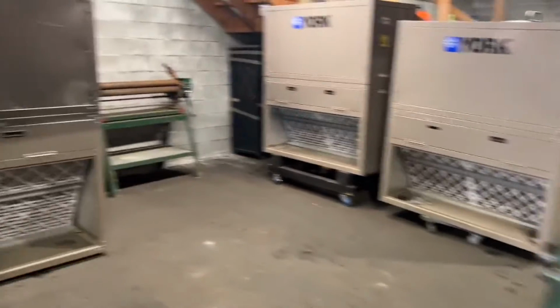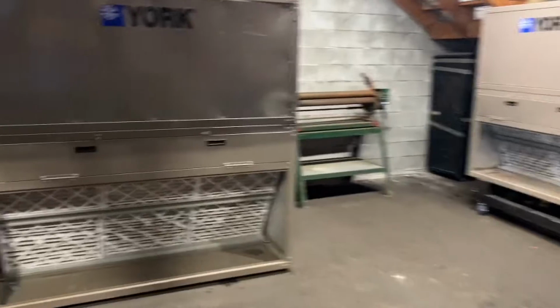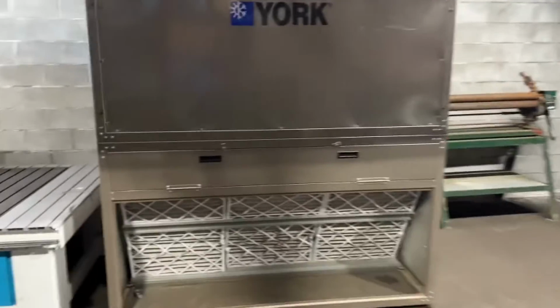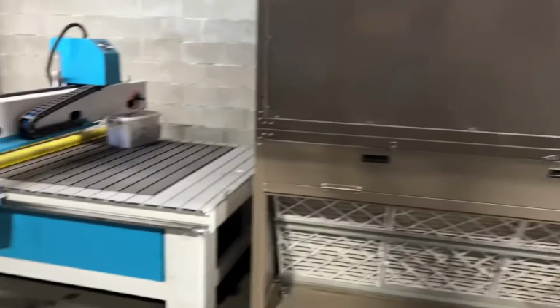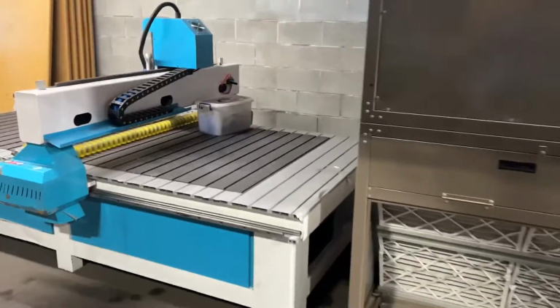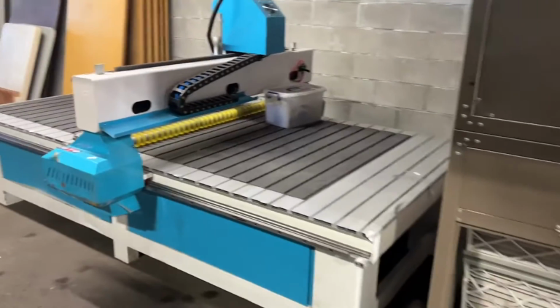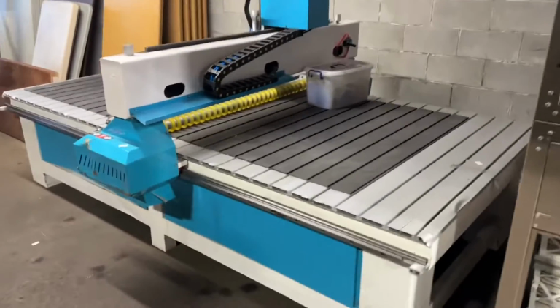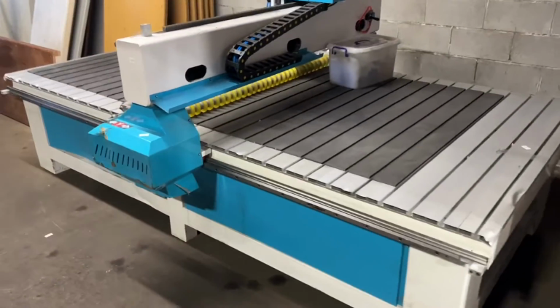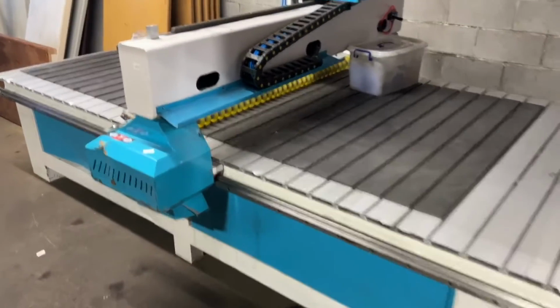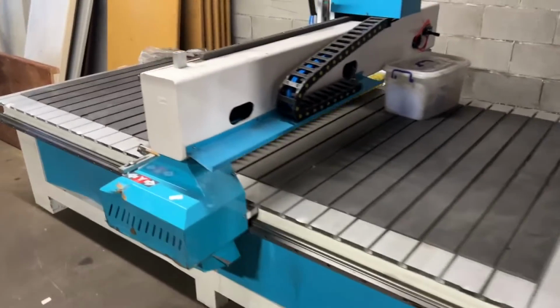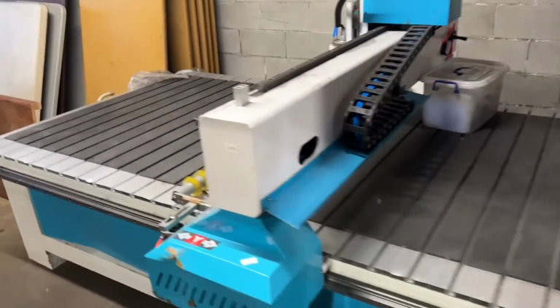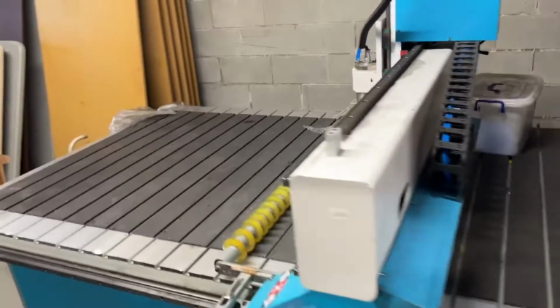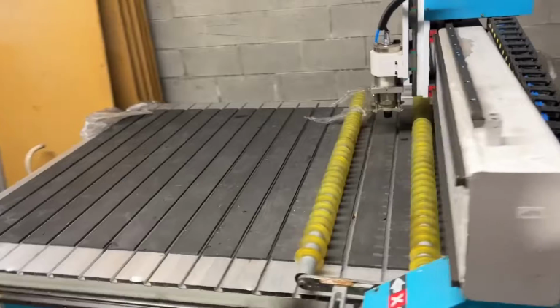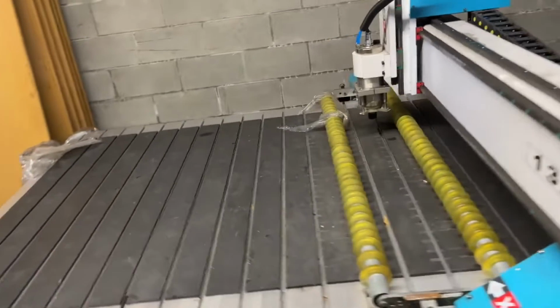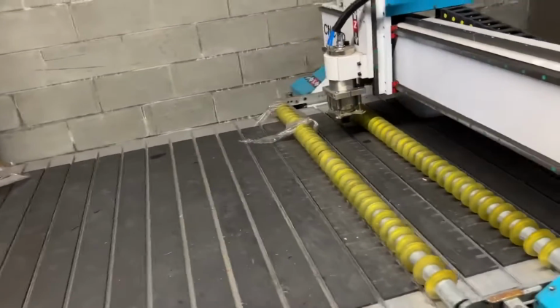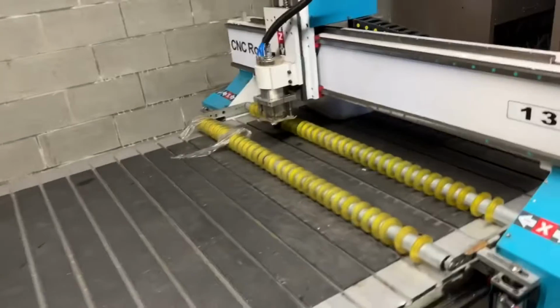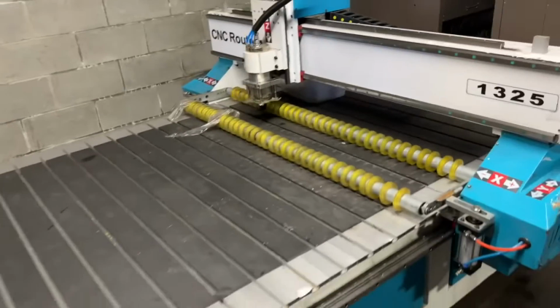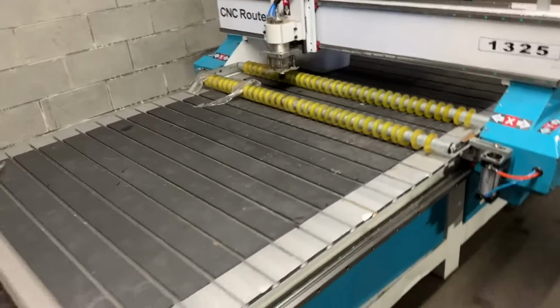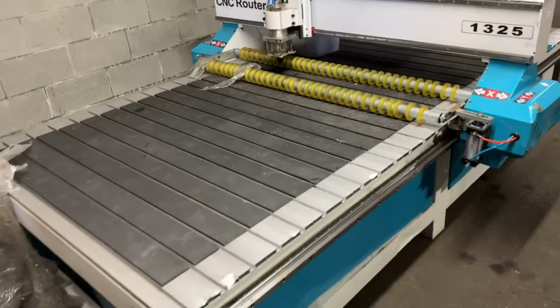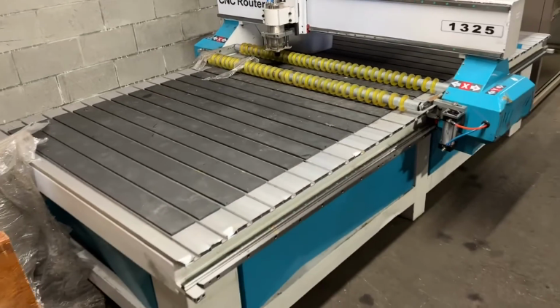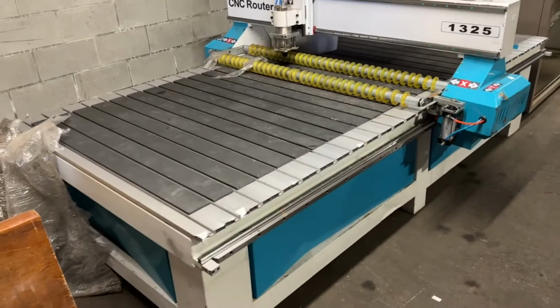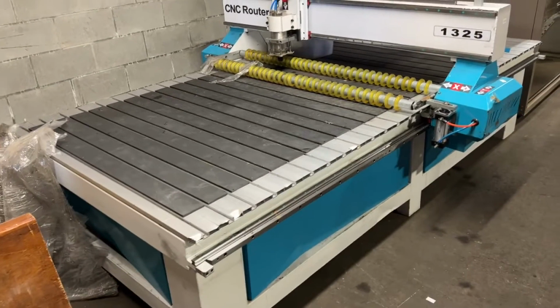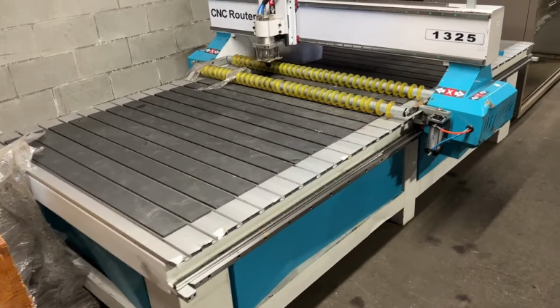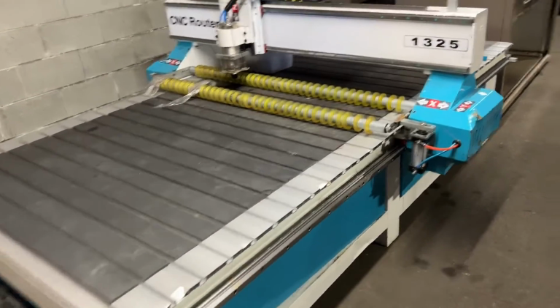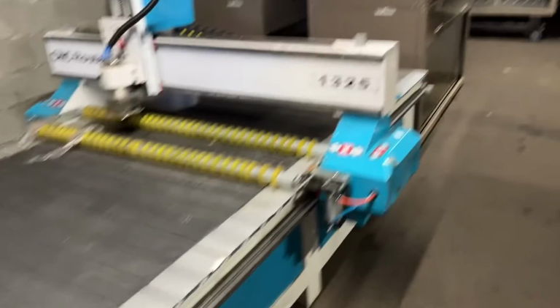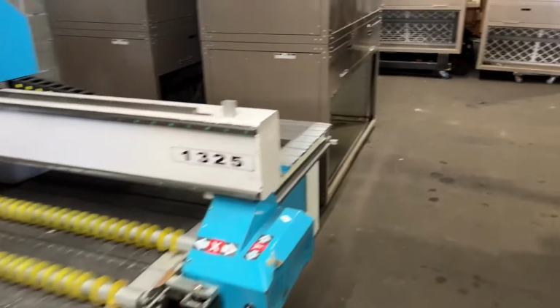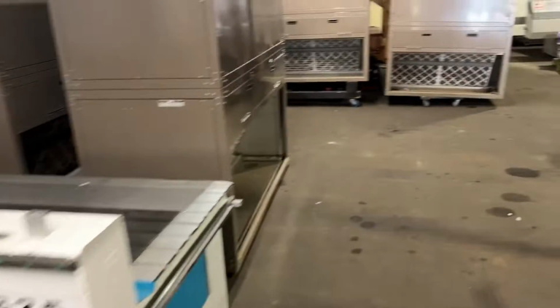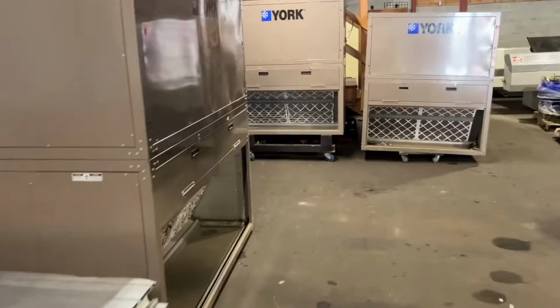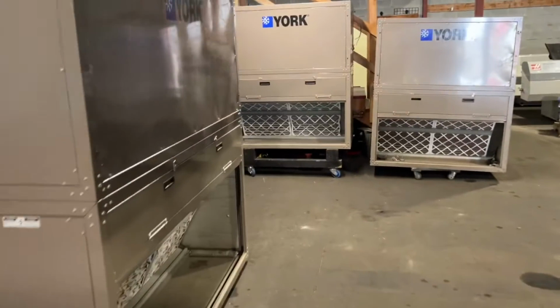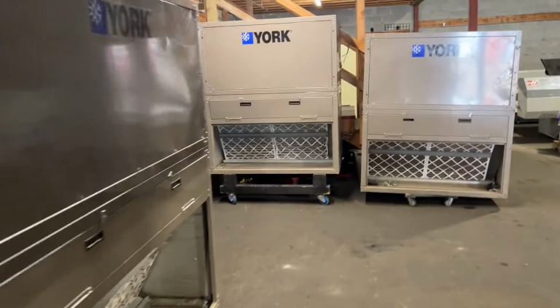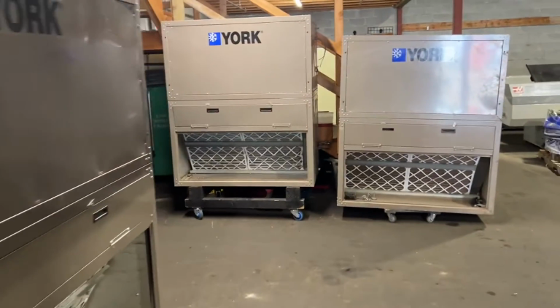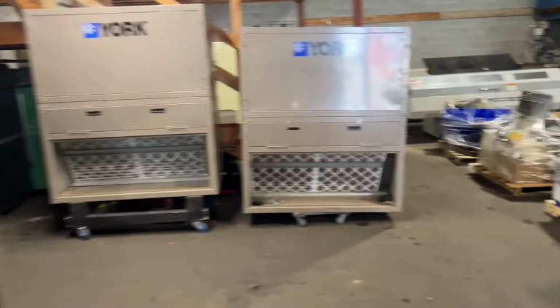Over here we've got a CNC router — it's a 1325 CNC router. We also have lots of air conditioning units and condenser units.